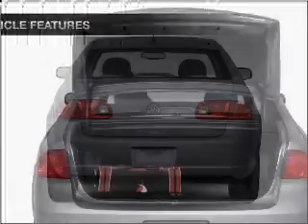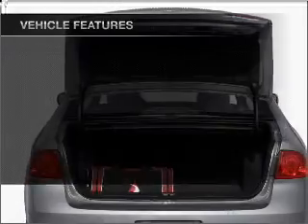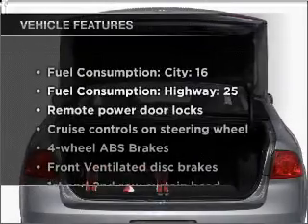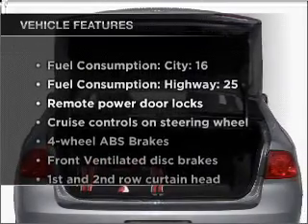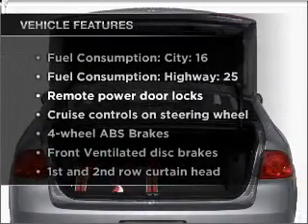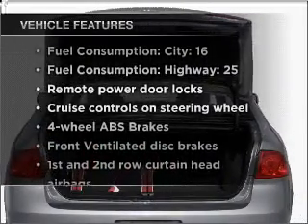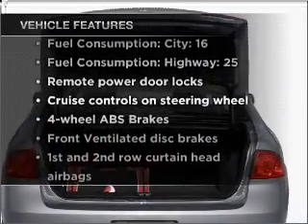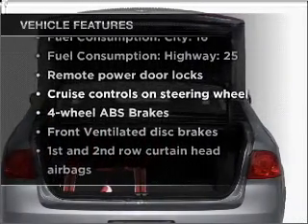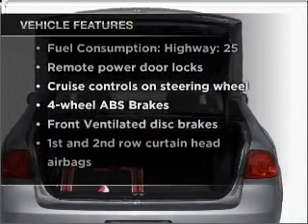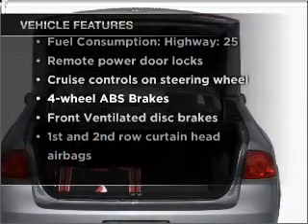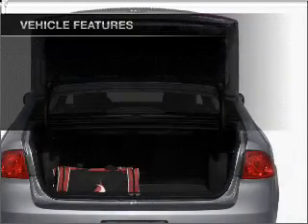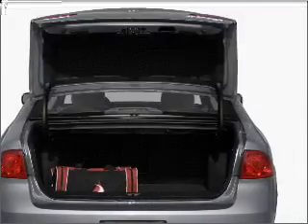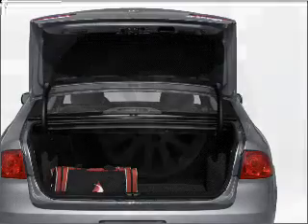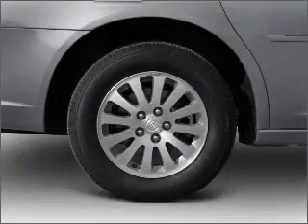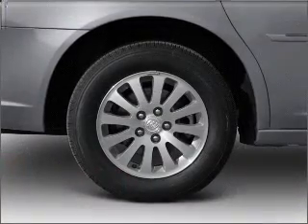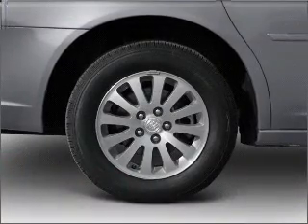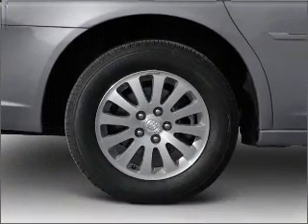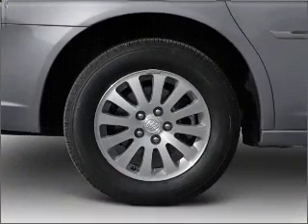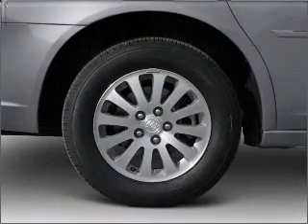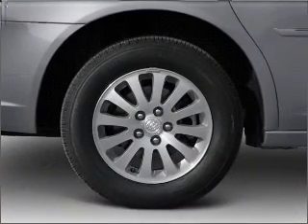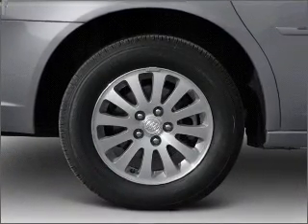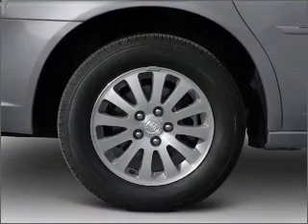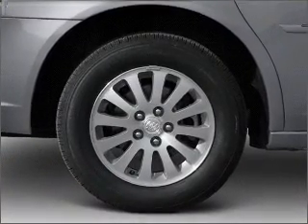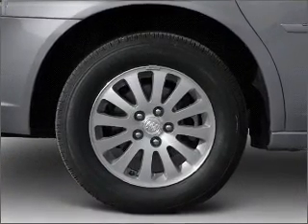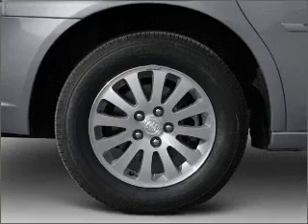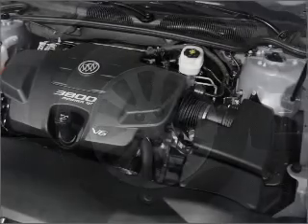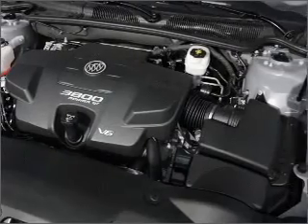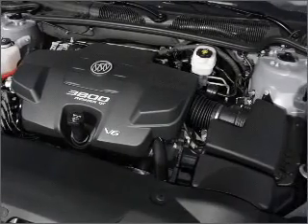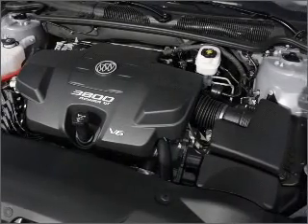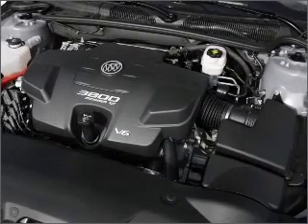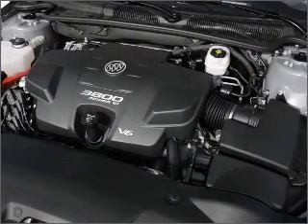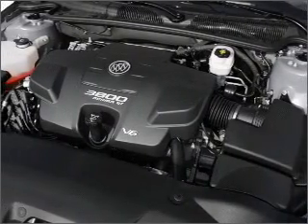Enjoy these notable features included in this vehicle: air conditioning, power door locks, power windows, power steering, cruise control, power mirrors, an alarm system, an AM-FM stereo with a CD player, and an adjustable tilt steering wheel.